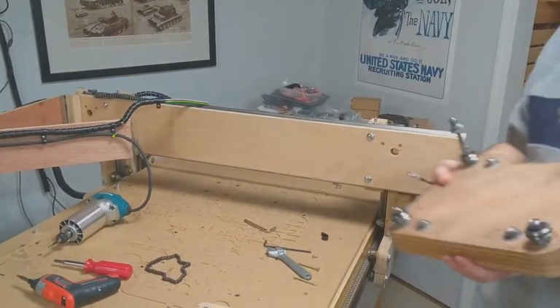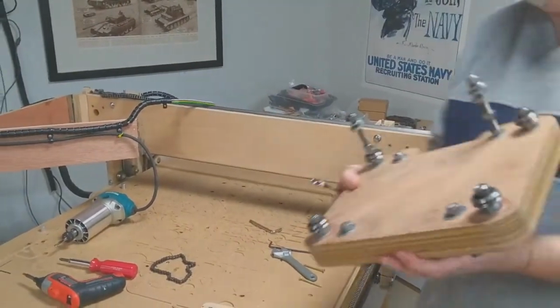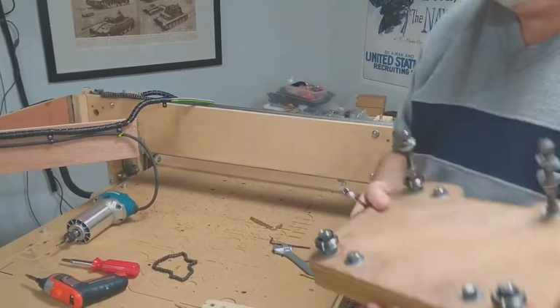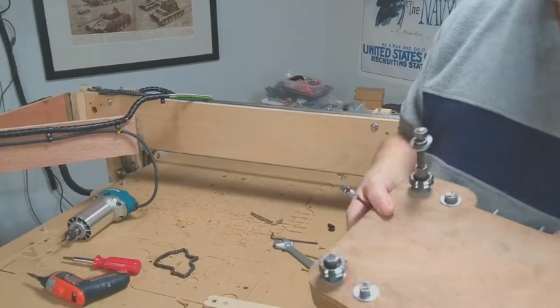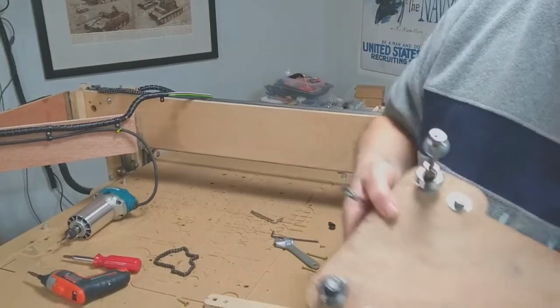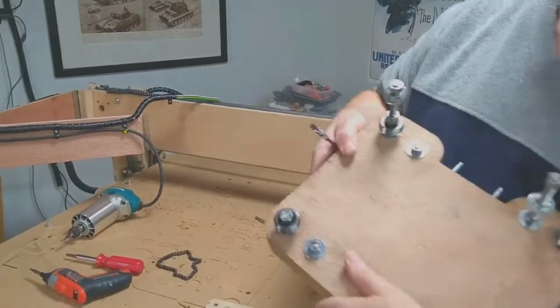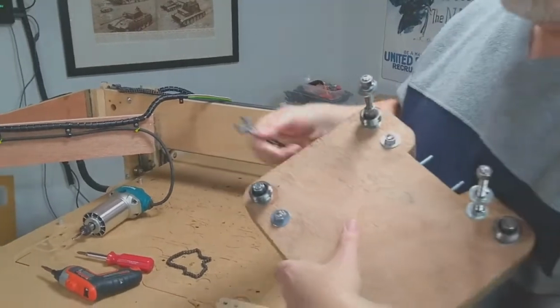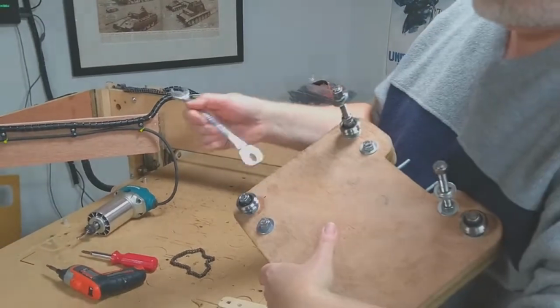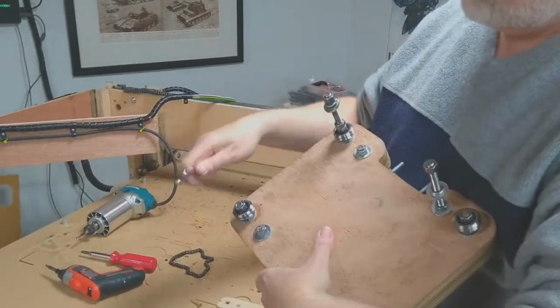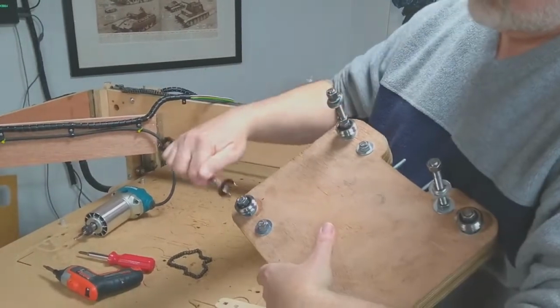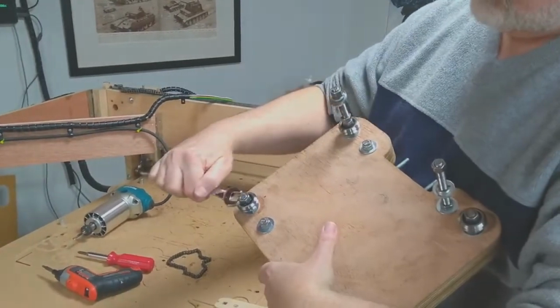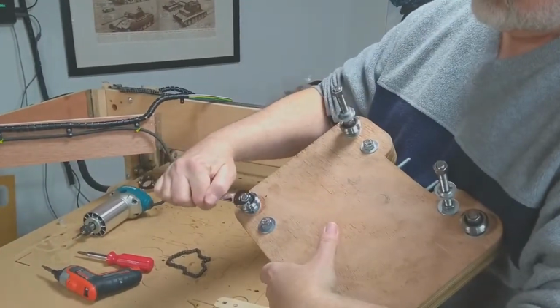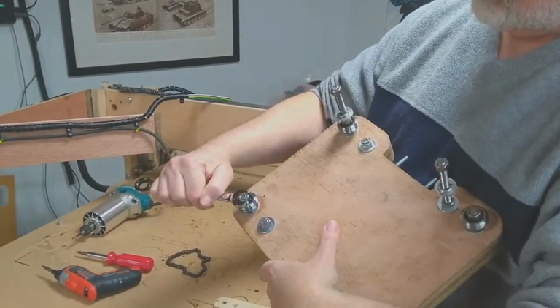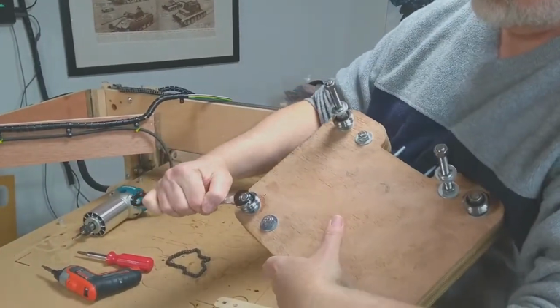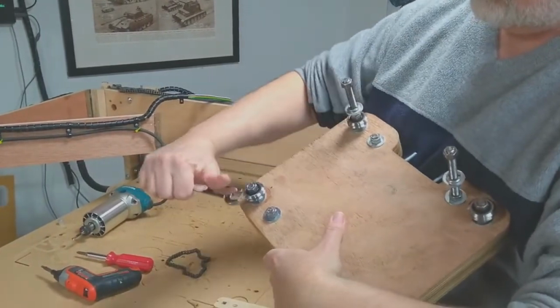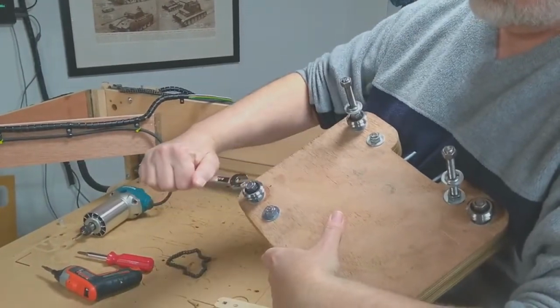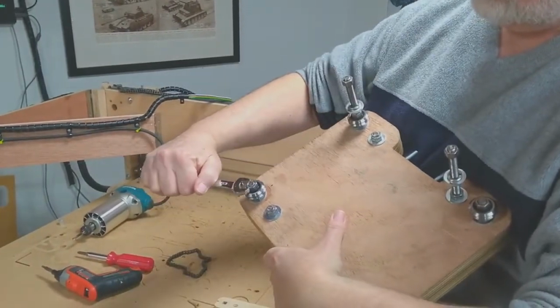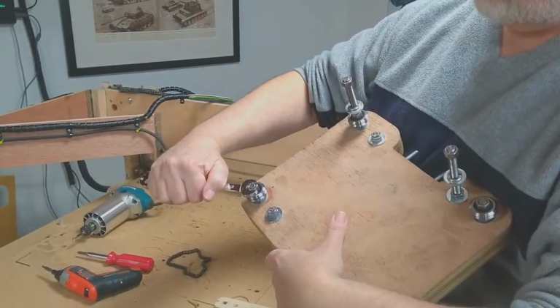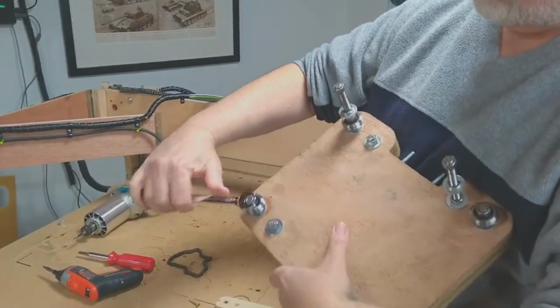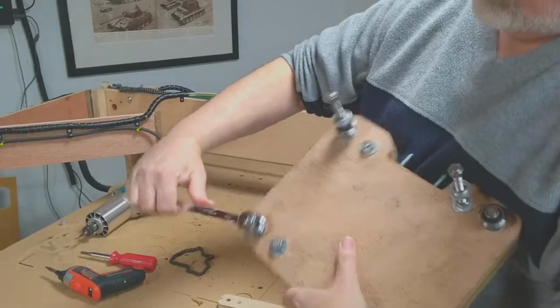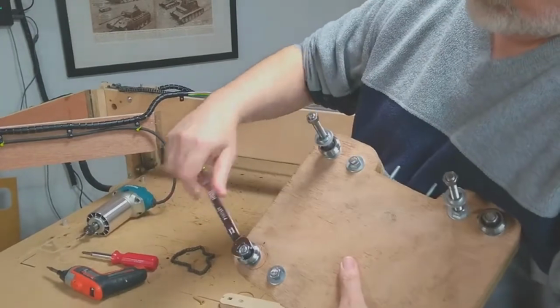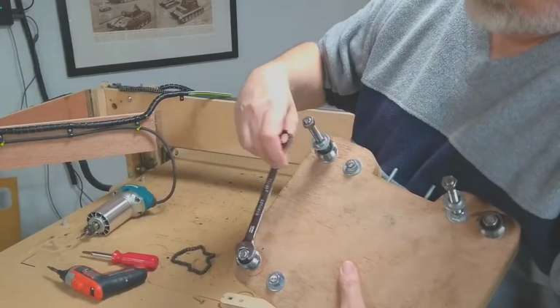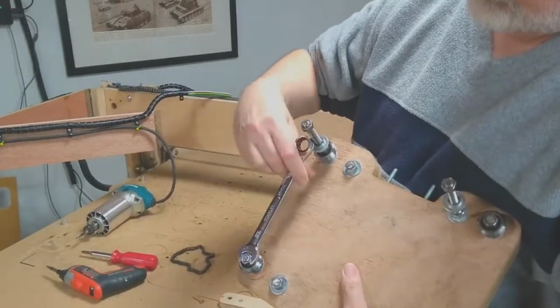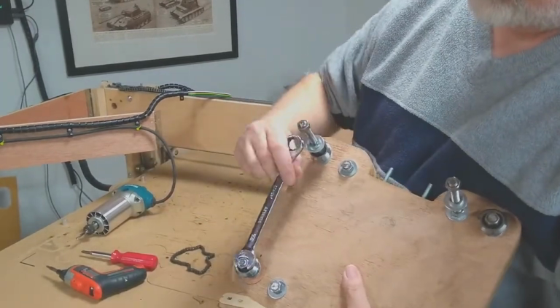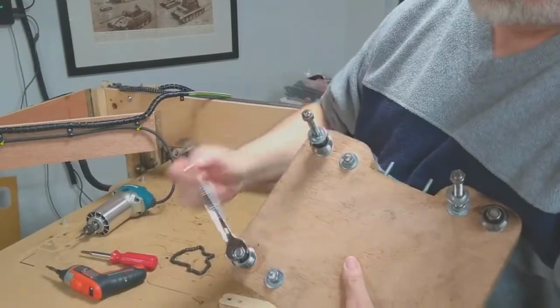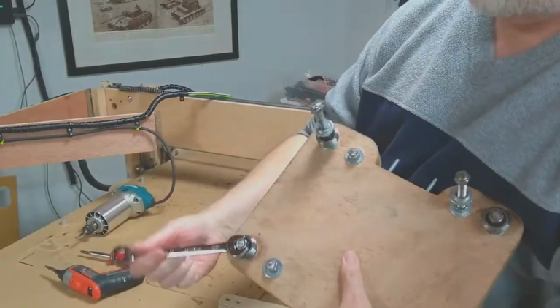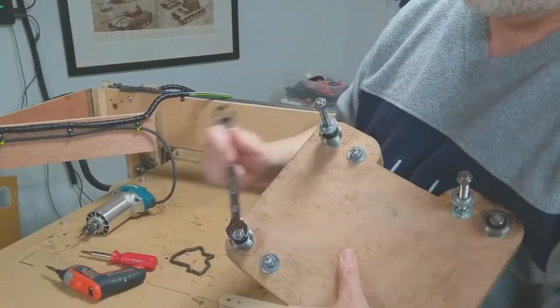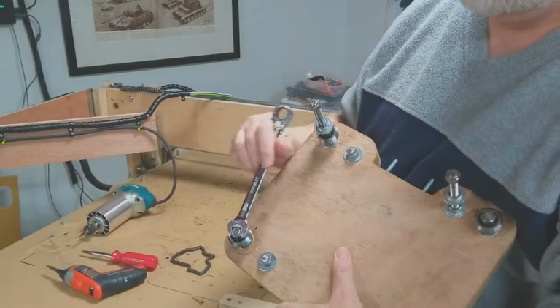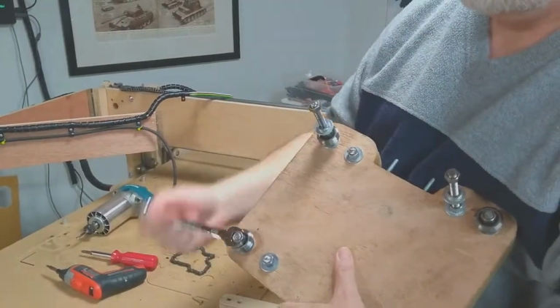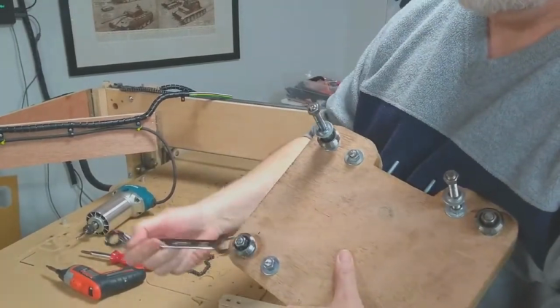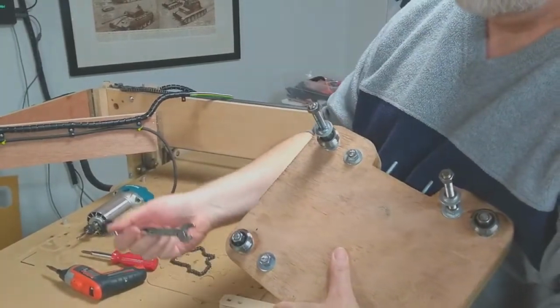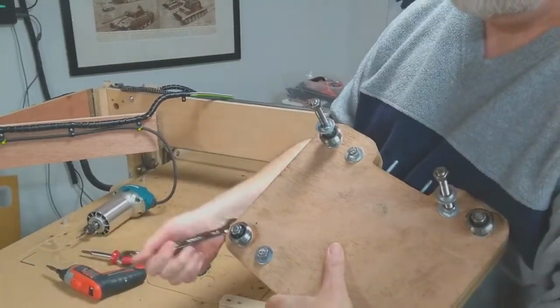I will slow it down for you a bit. A little bit of a highlight of how the cam system works on my new design here. Just by twisting it, I can move it up and down about three-eighths of an inch.